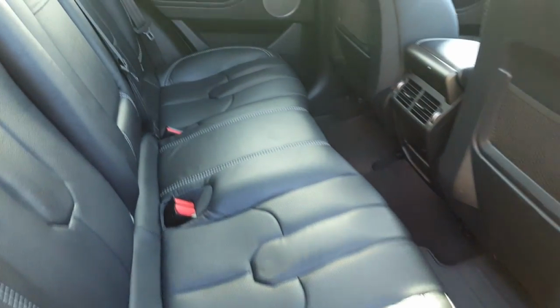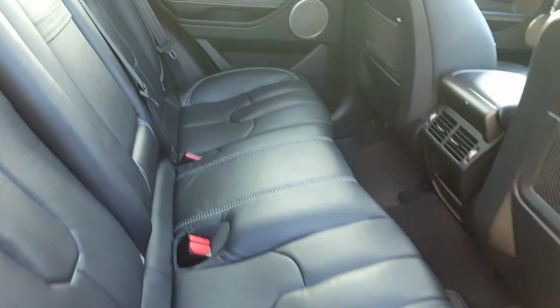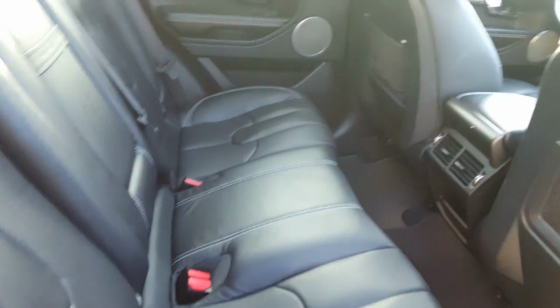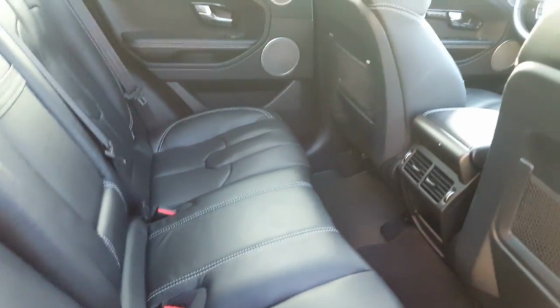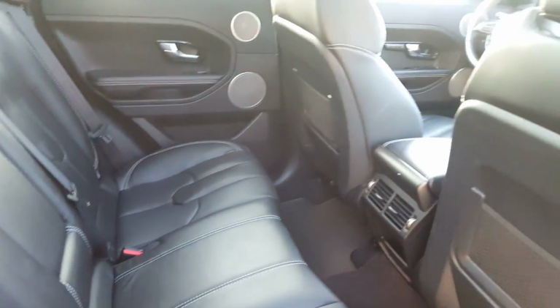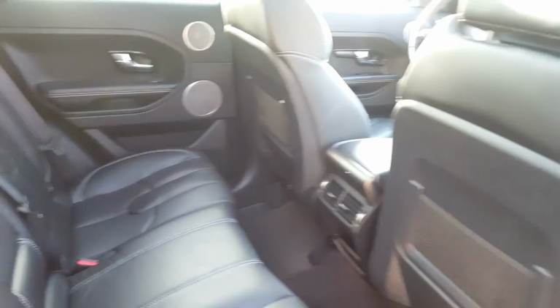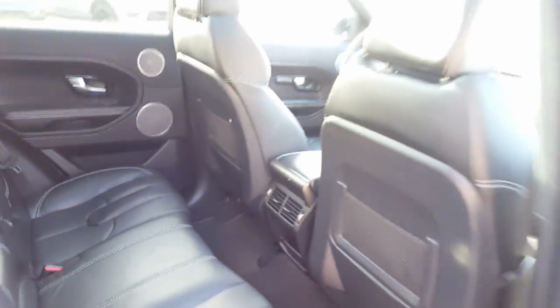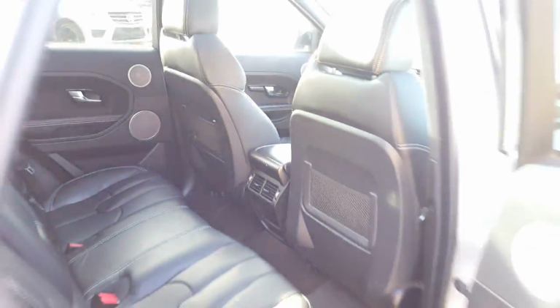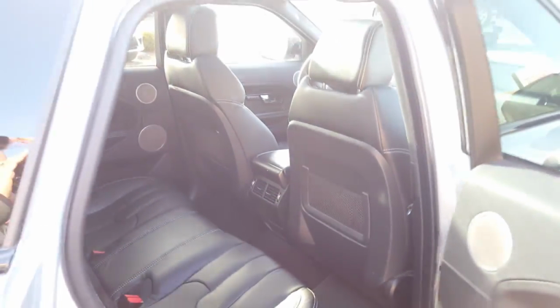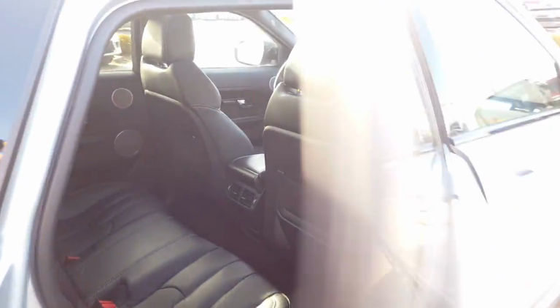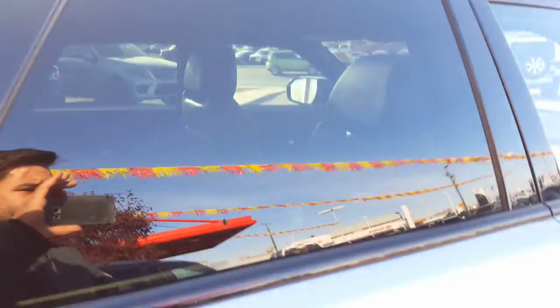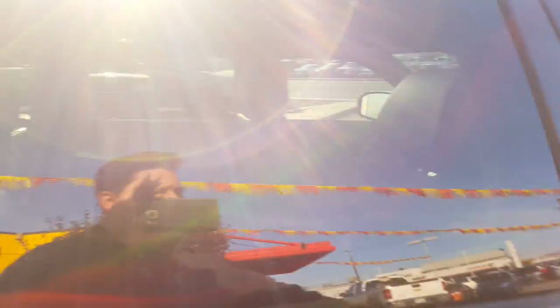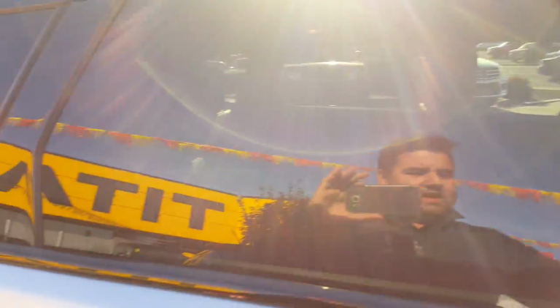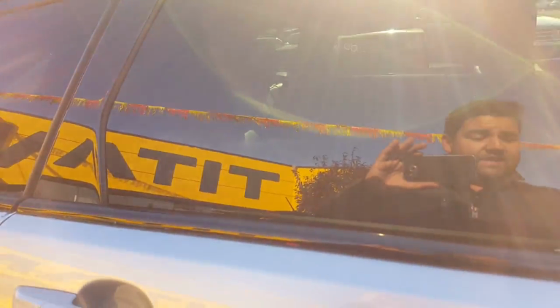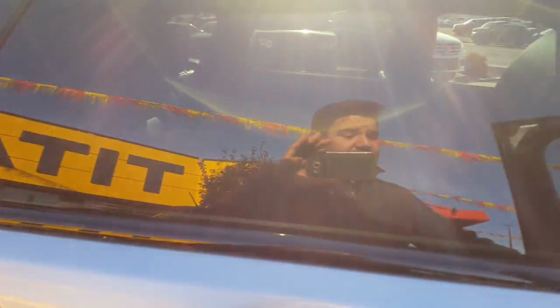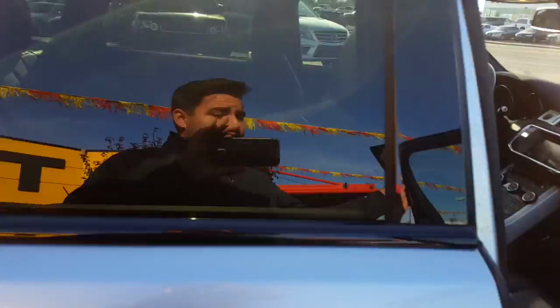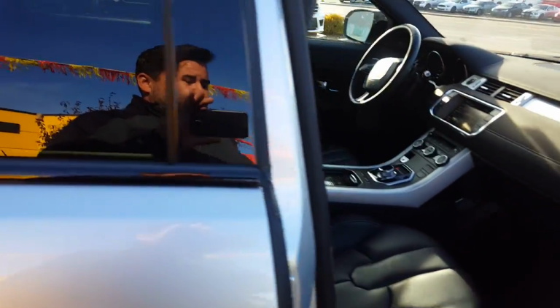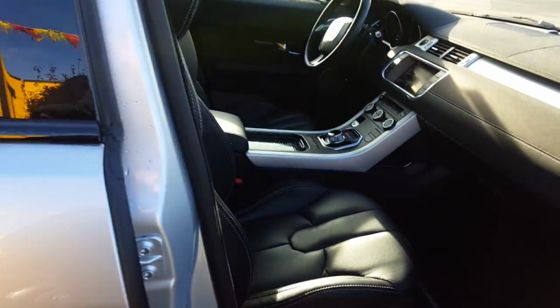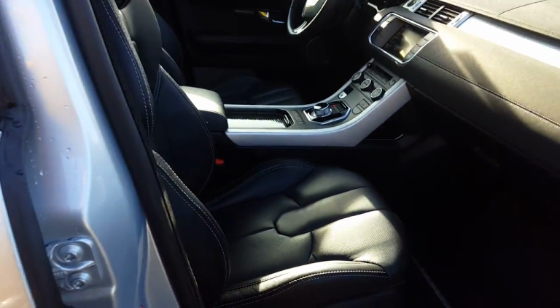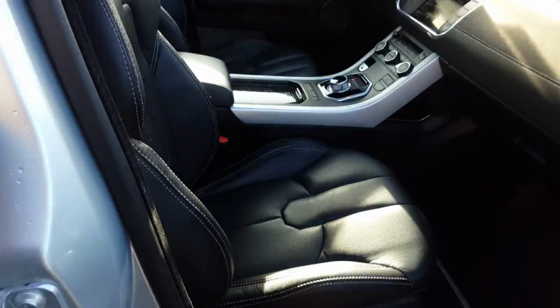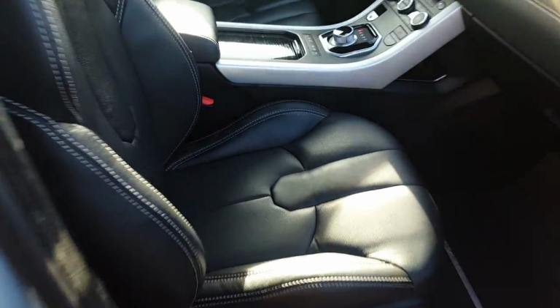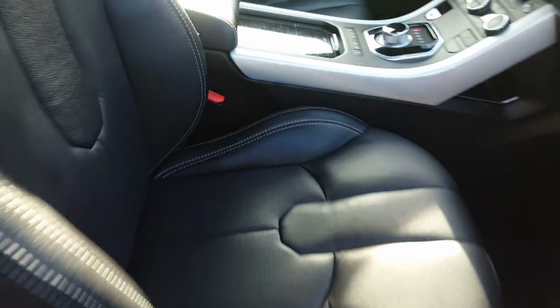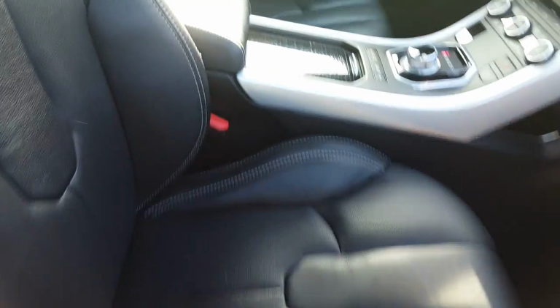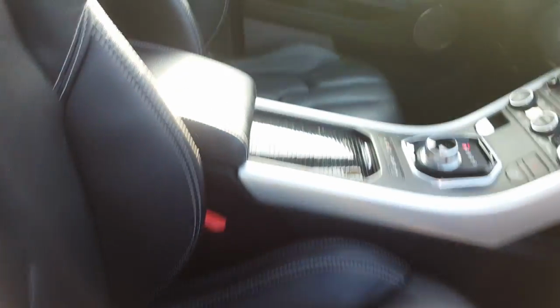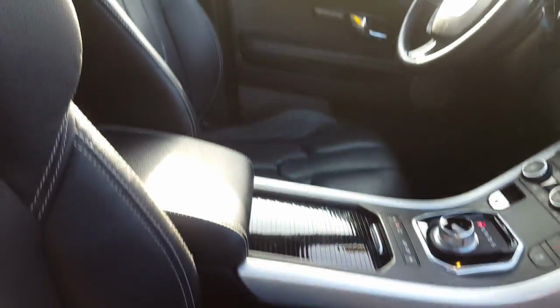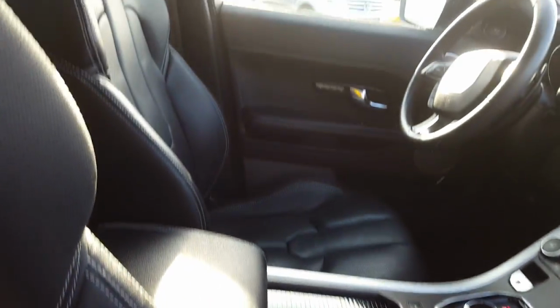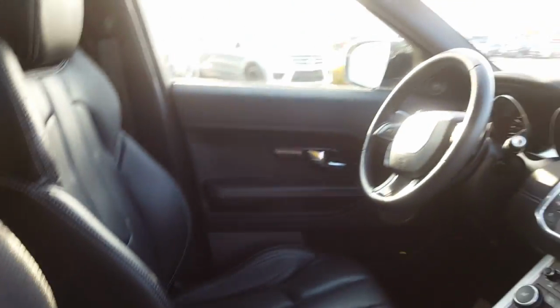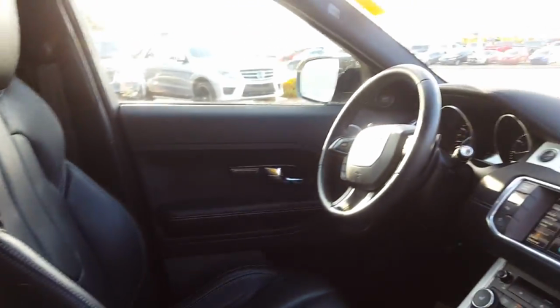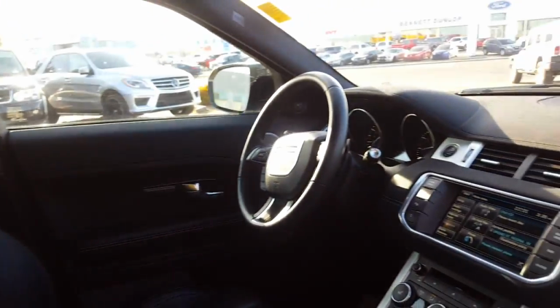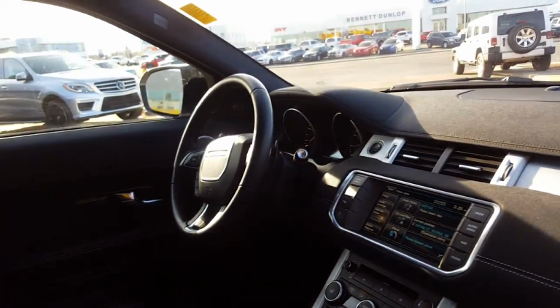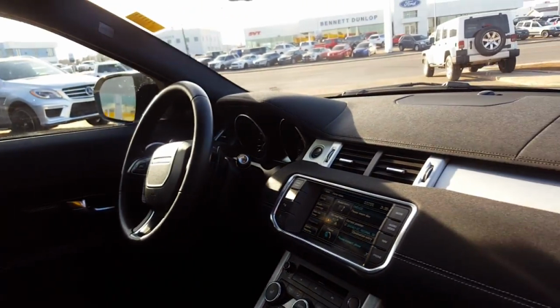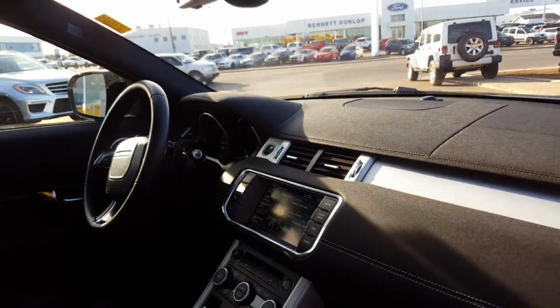Inside you can see this vehicle is in excellent condition, as well as the outside. In addition to getting an excellent vehicle from Titan Automotive, we're also going to be flying you and a guest to Las Vegas for three days, two nights, flights and accommodations paid for.